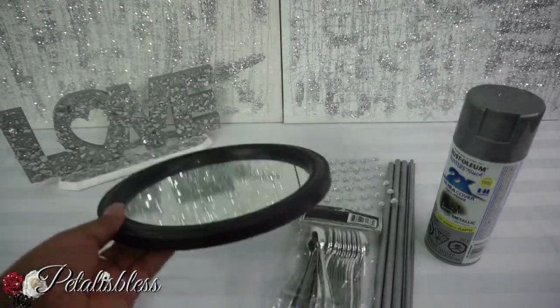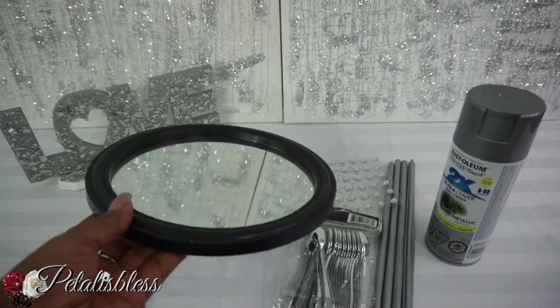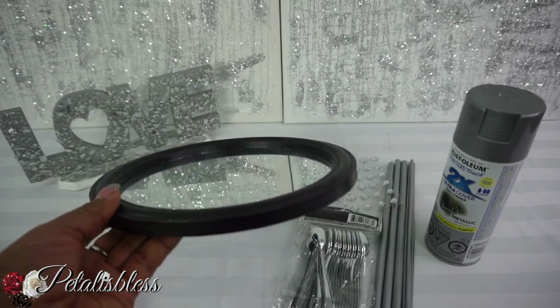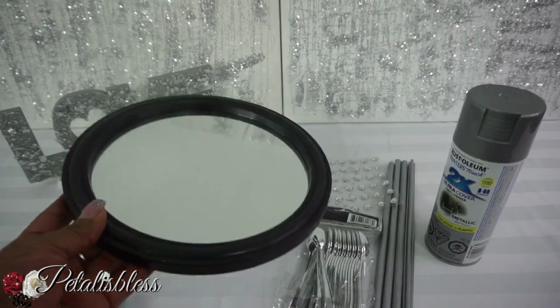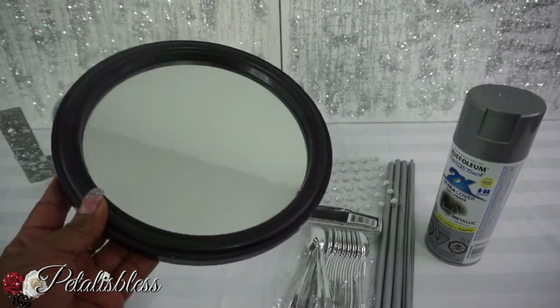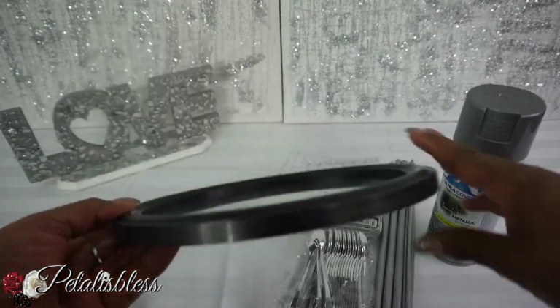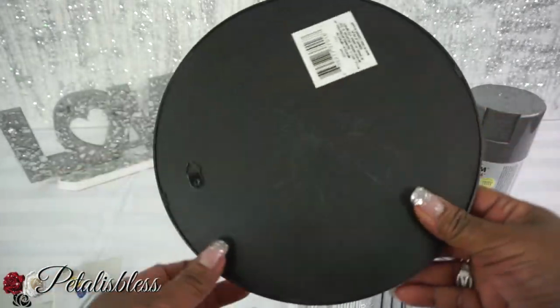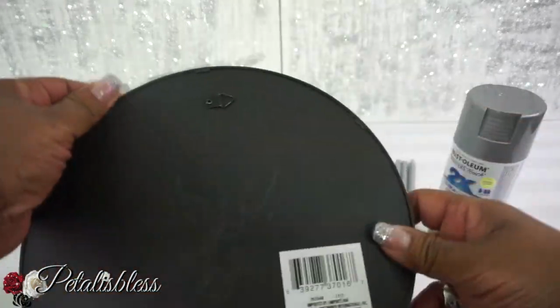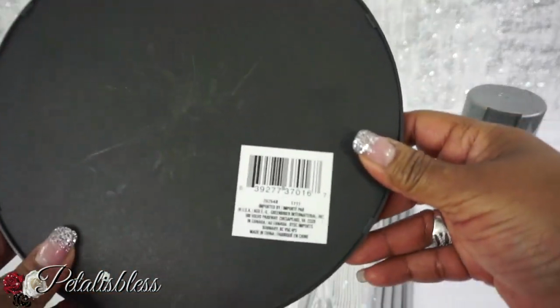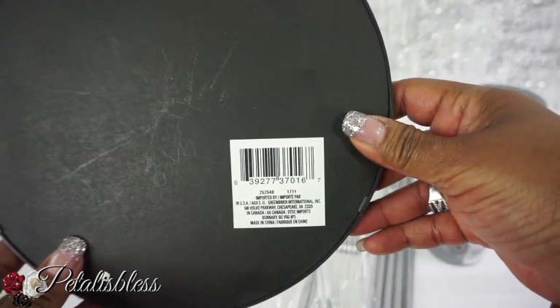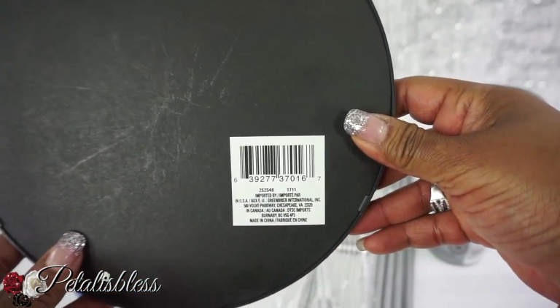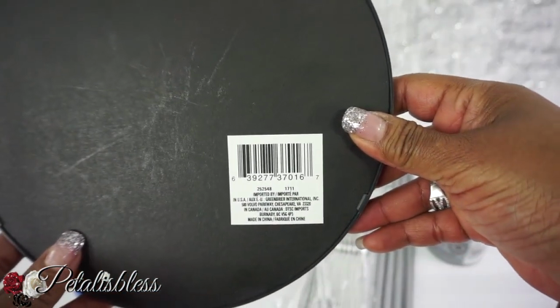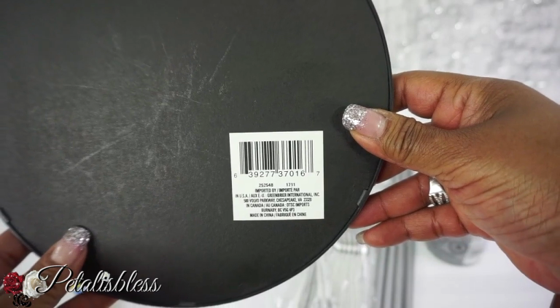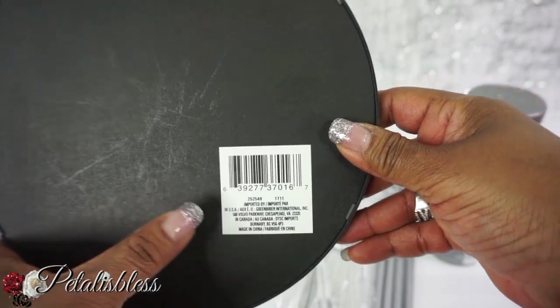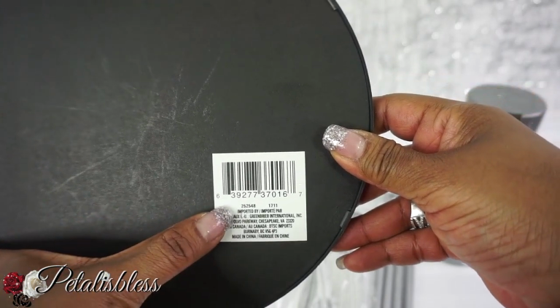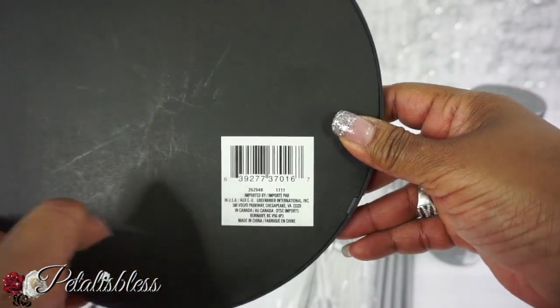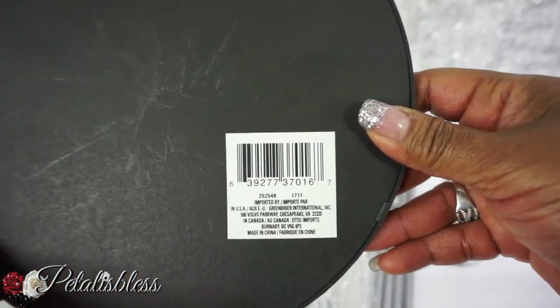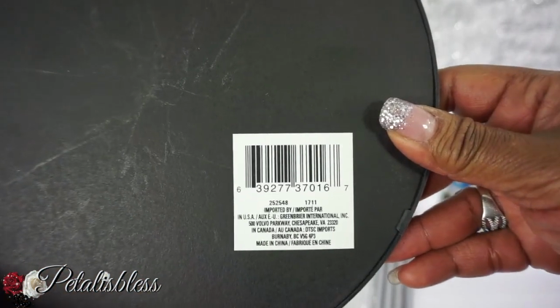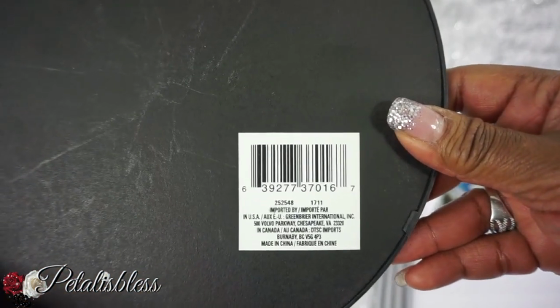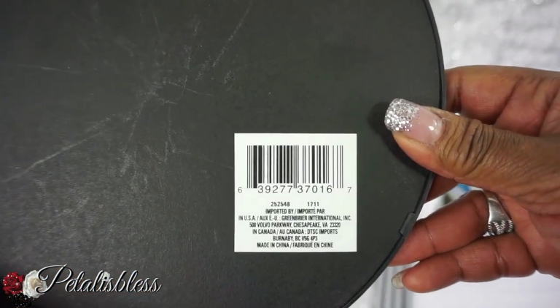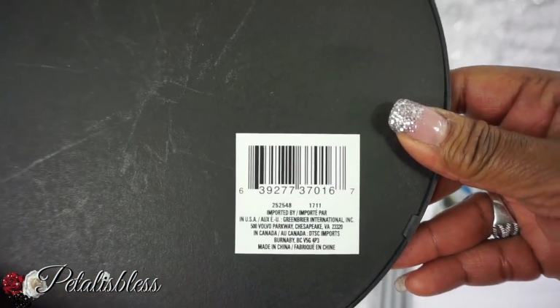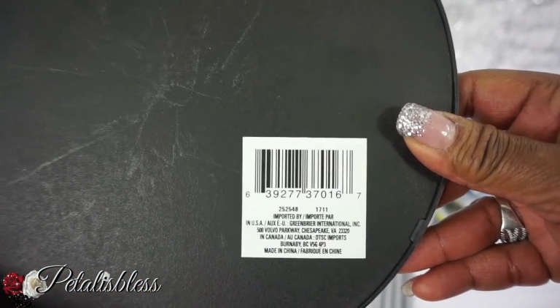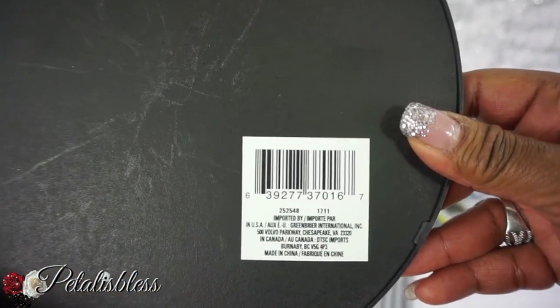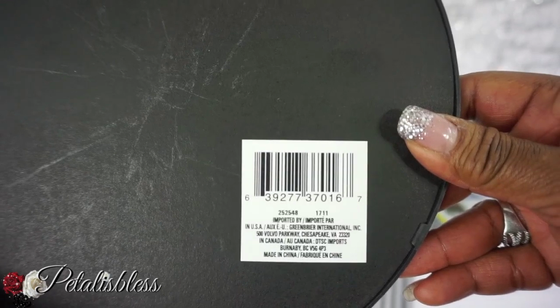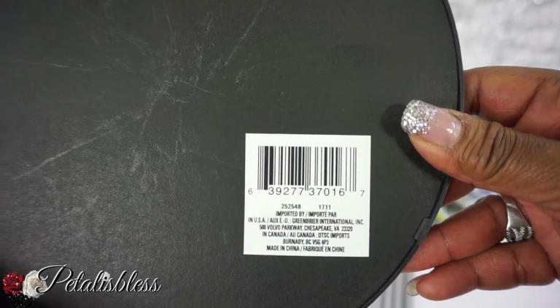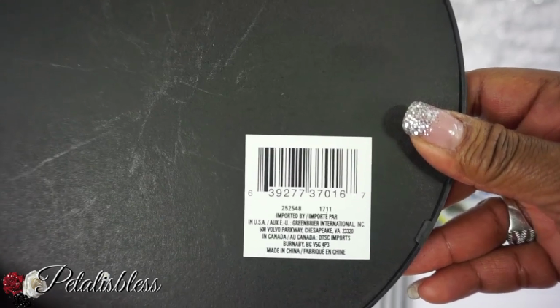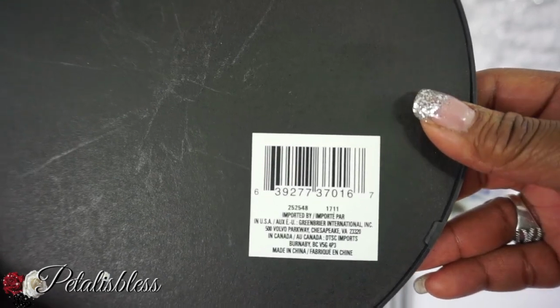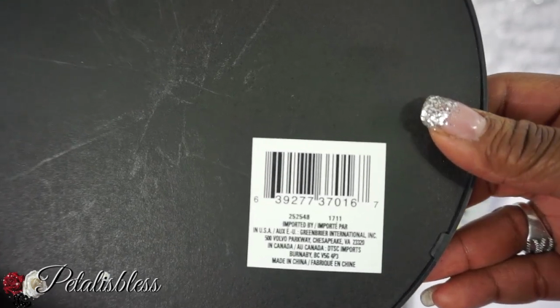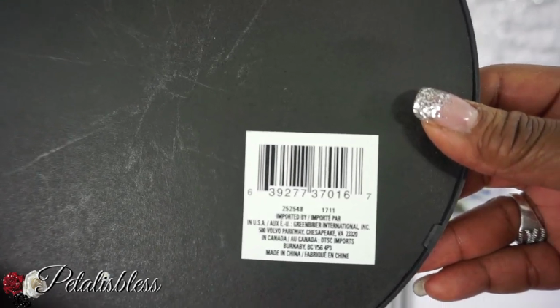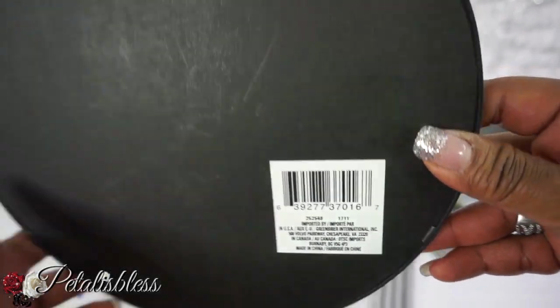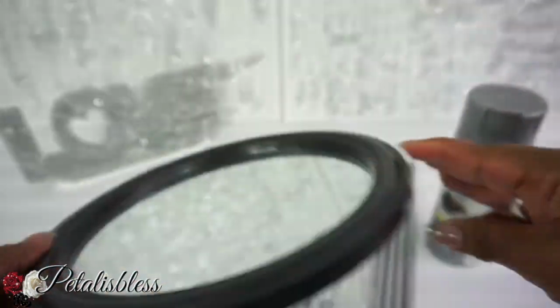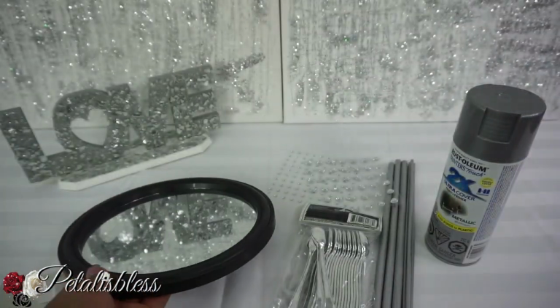We have this round mirror here from the Dollar Tree — large round mirrors, which is so nice. Here are the numbers on the back for anyone who wants to see them, since some of you have been requesting that.